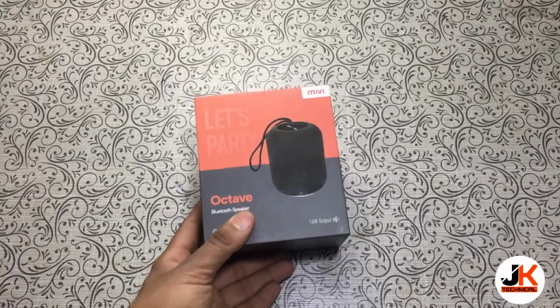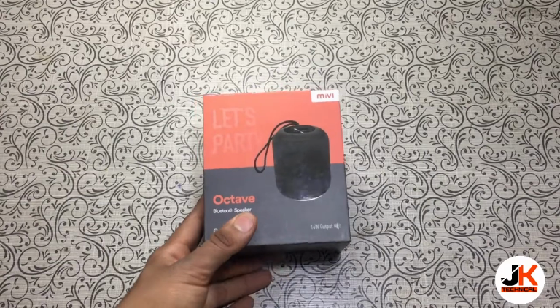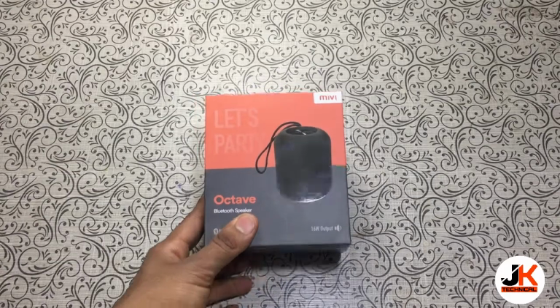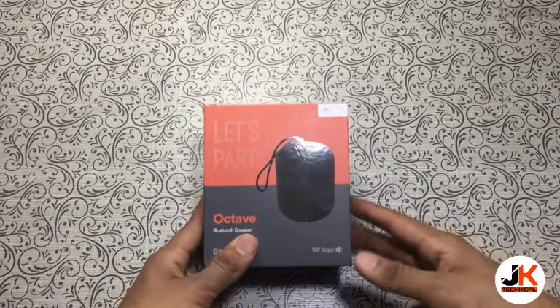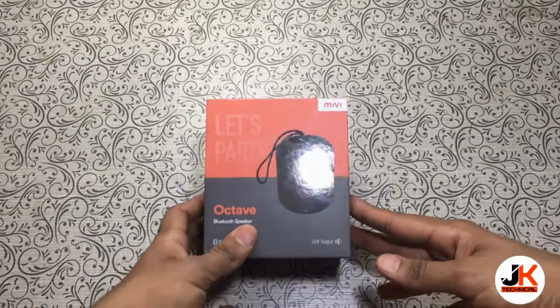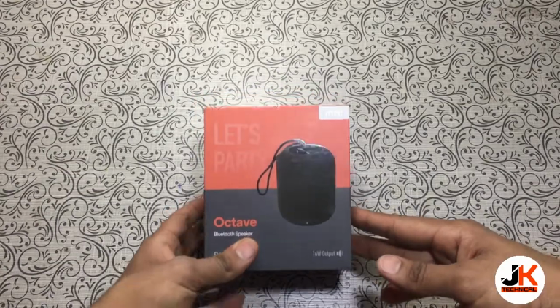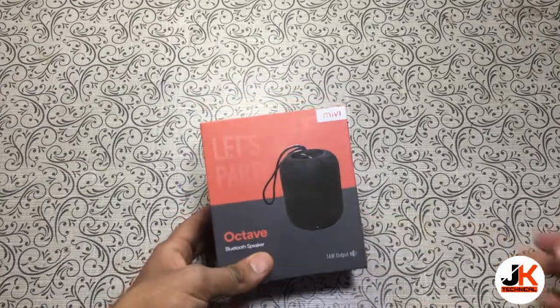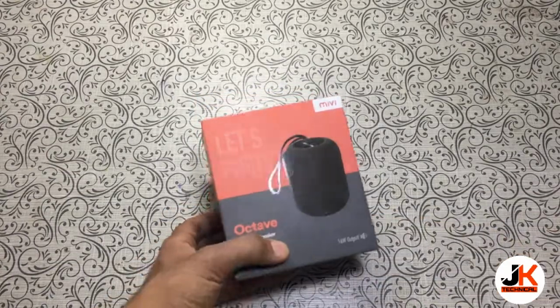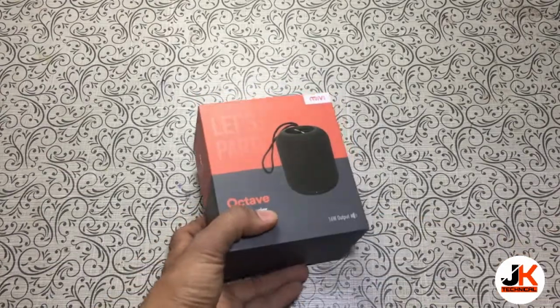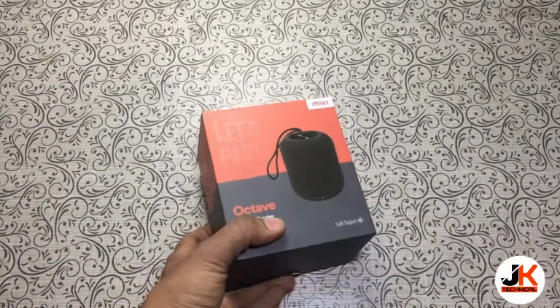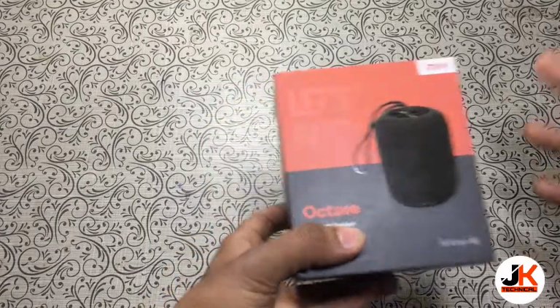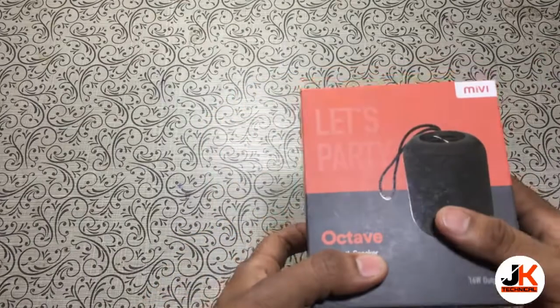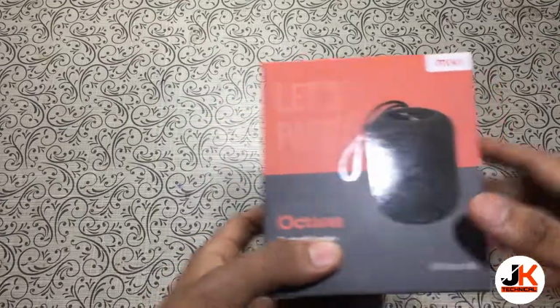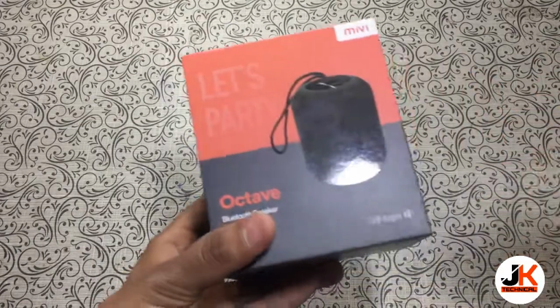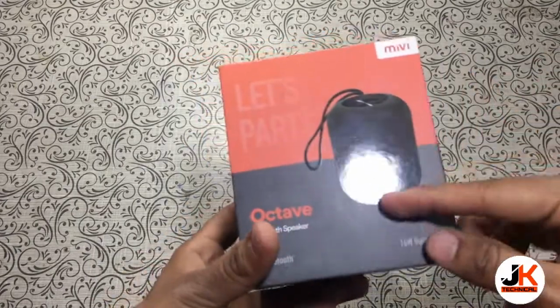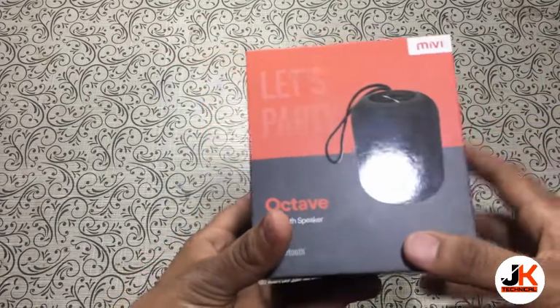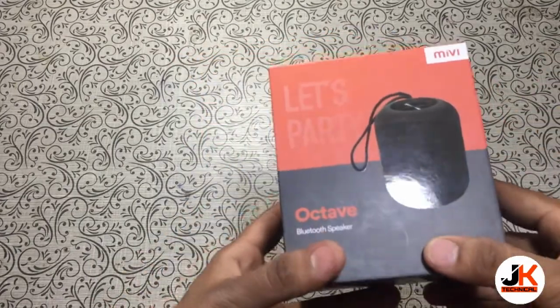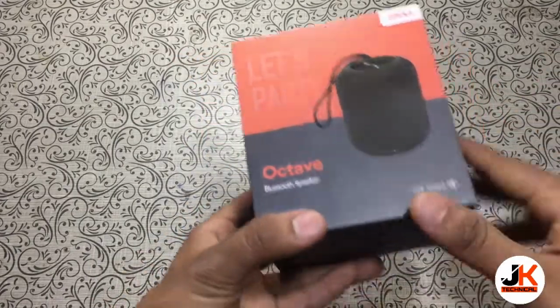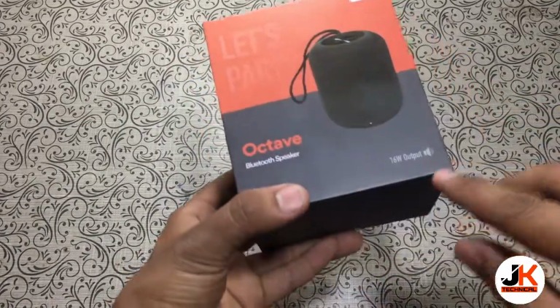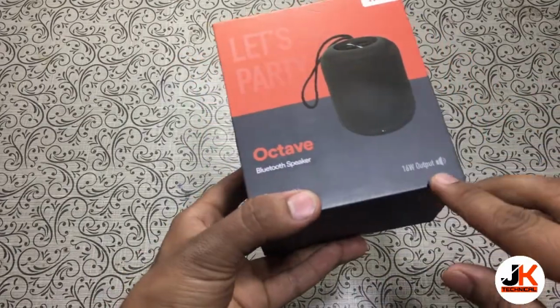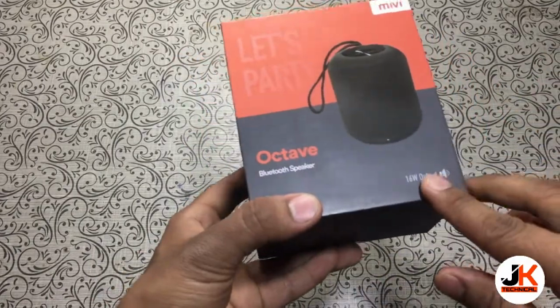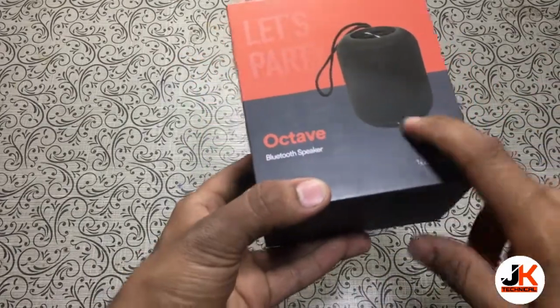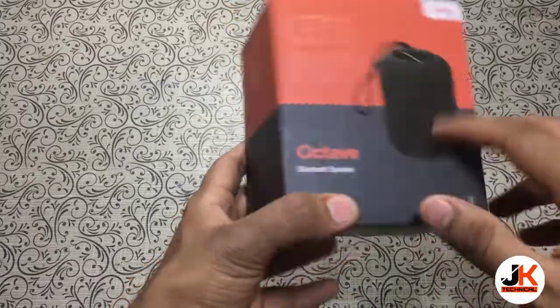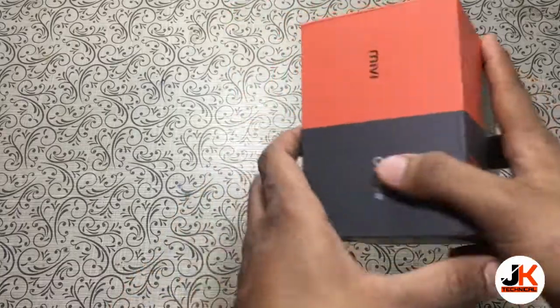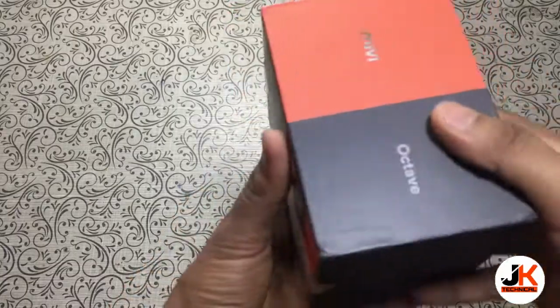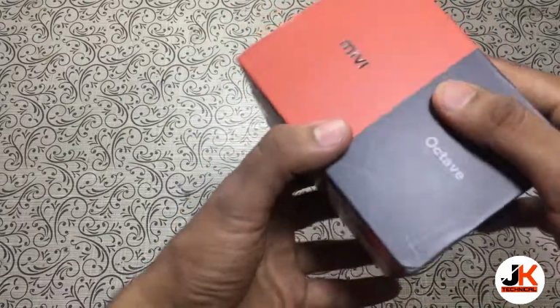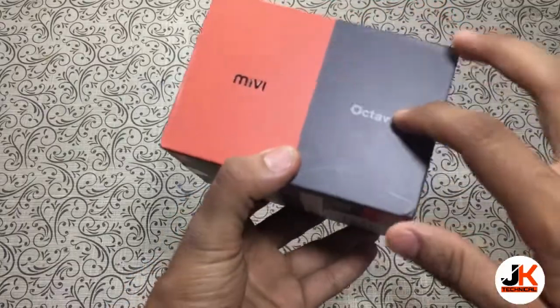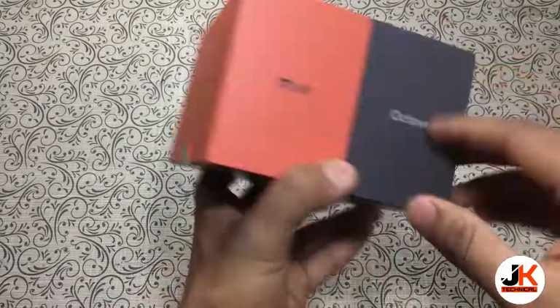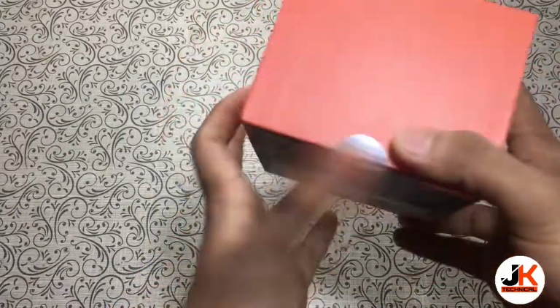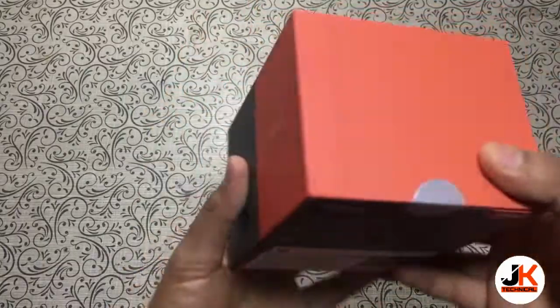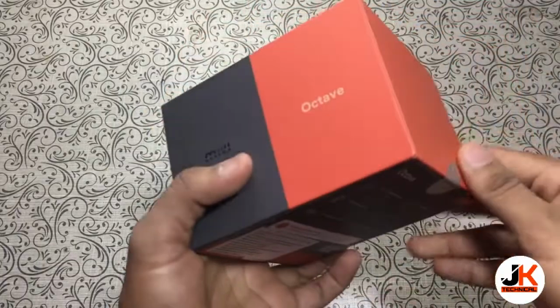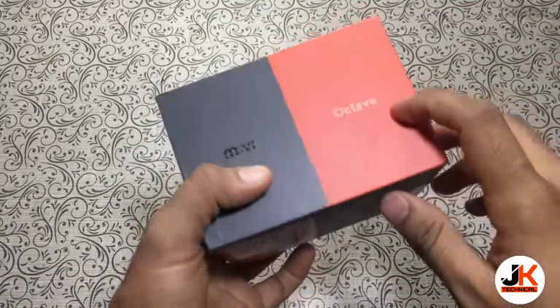Hey guys, this is Jay and you're watching my YouTube channel JK Technical. Today I have with me the Mivi Octave portable Bluetooth speaker, which is a 16 watt output portable speaker, and this is the box.